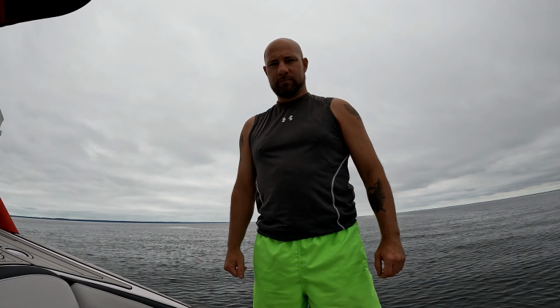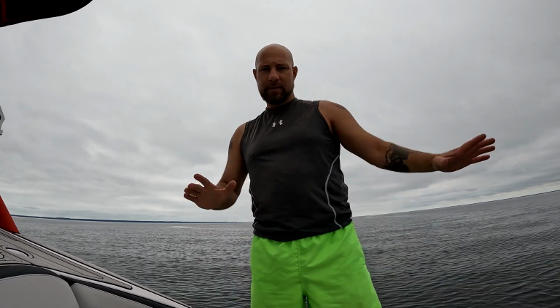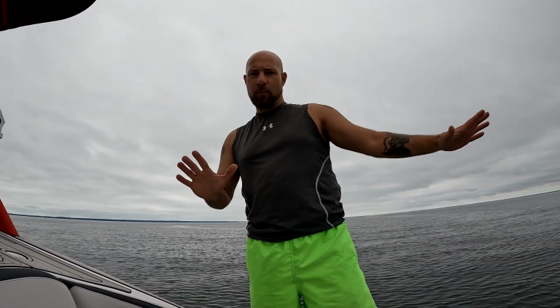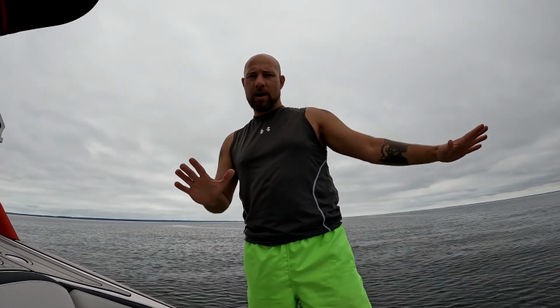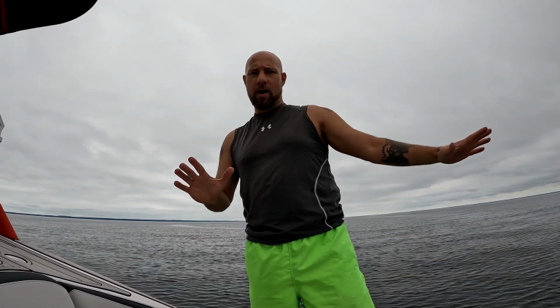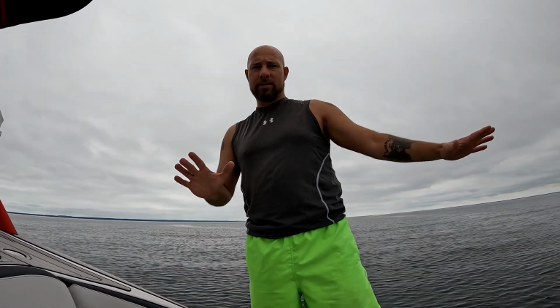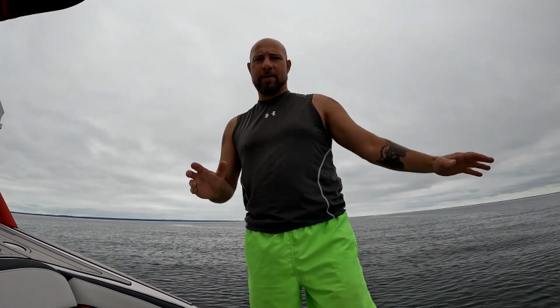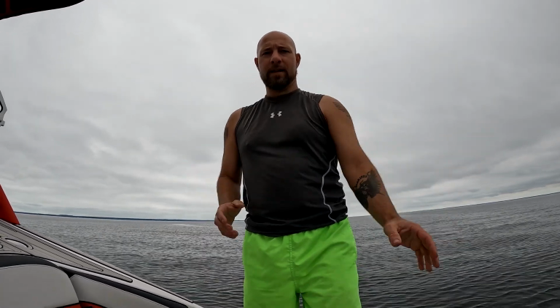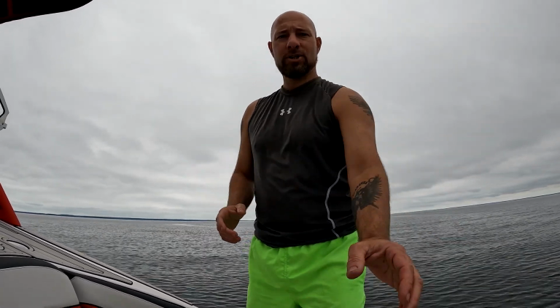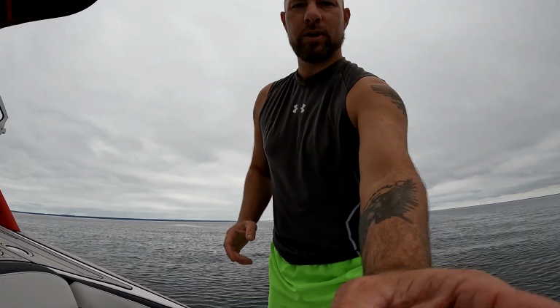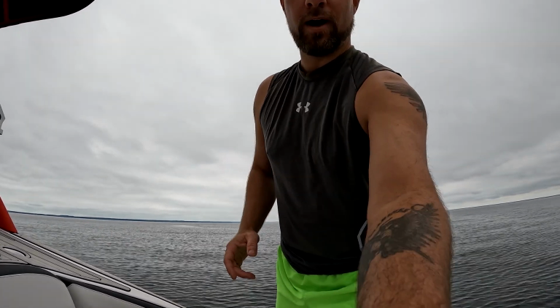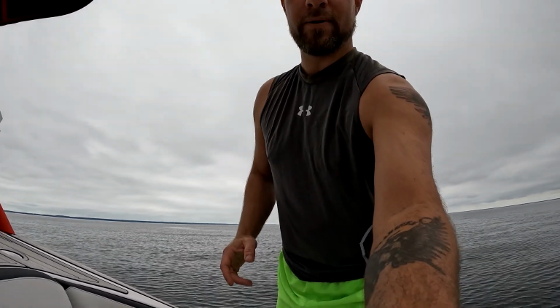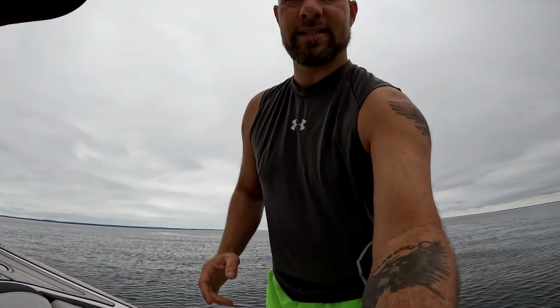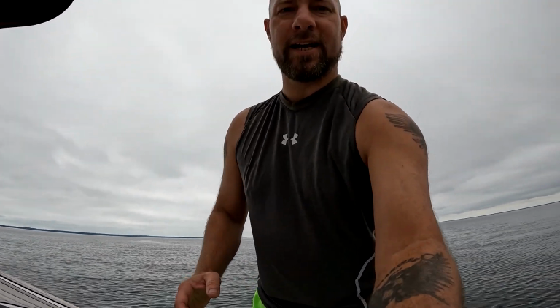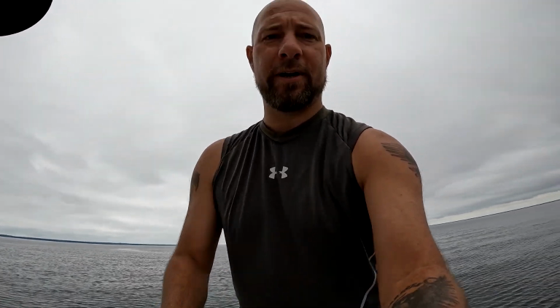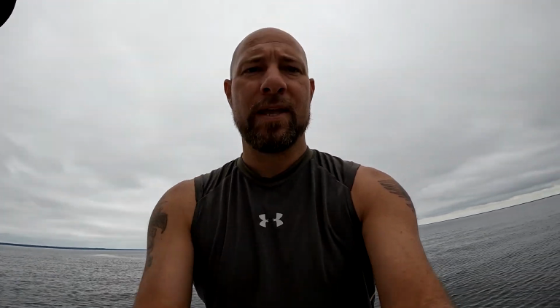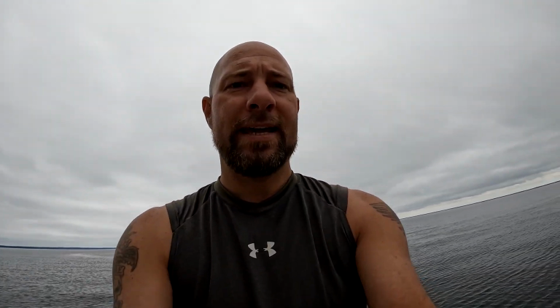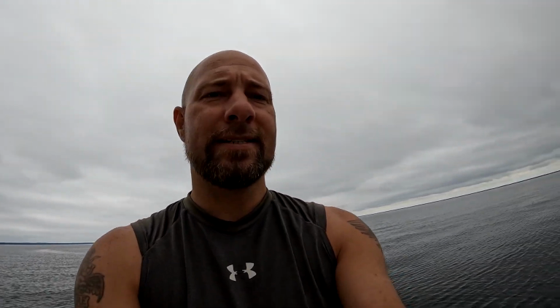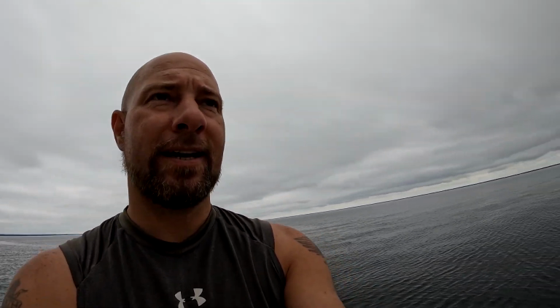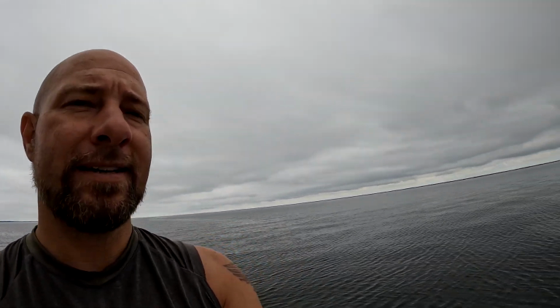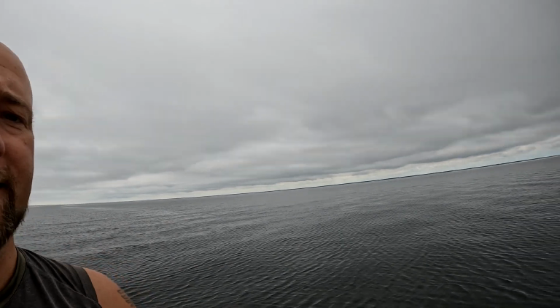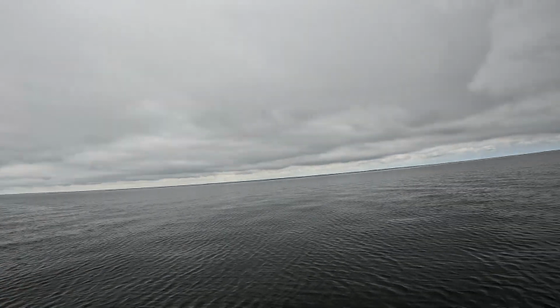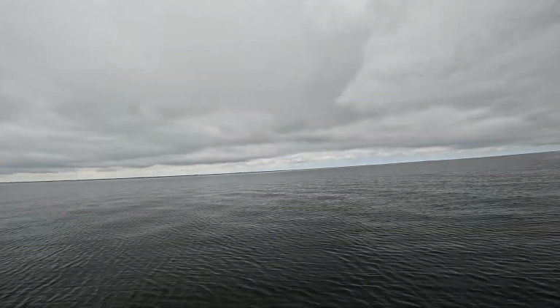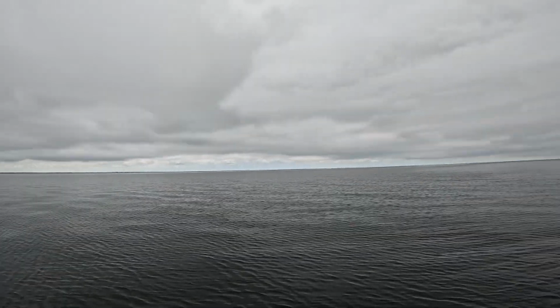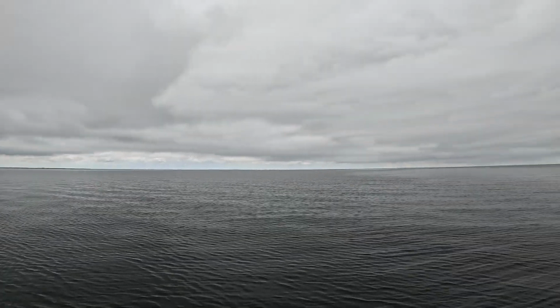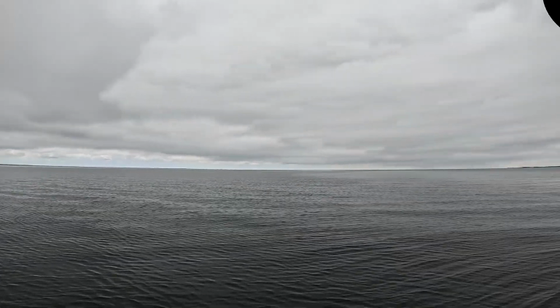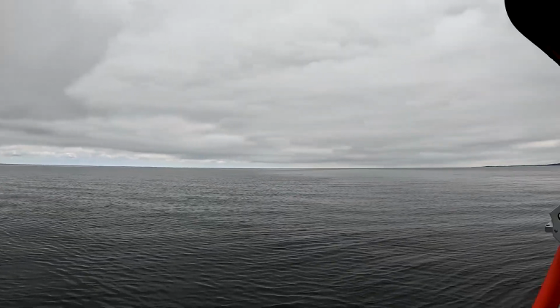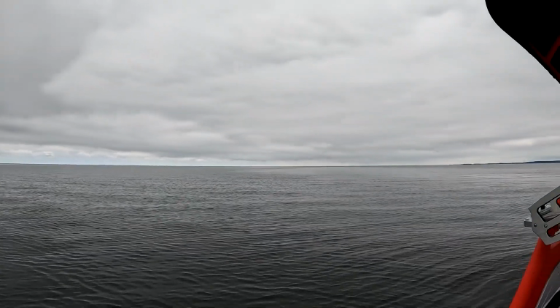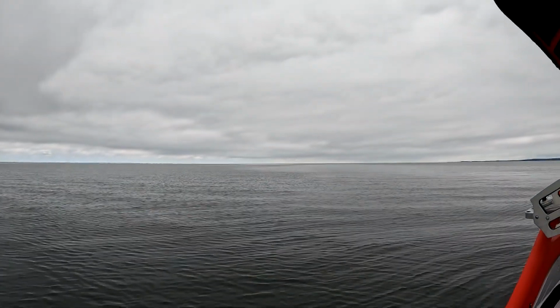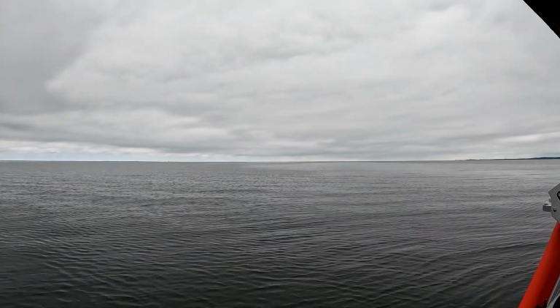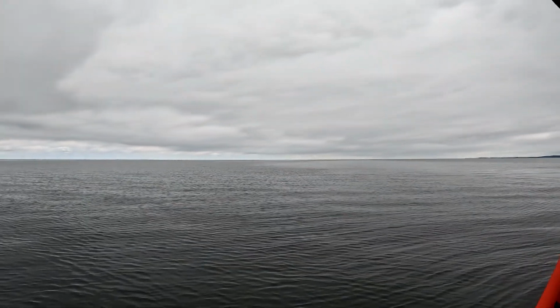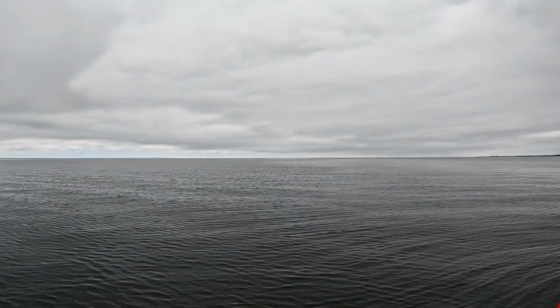Hey, we're out on the water today. Let me show you how nice it is out here. It is not sunny at all, but it's nice and calm.